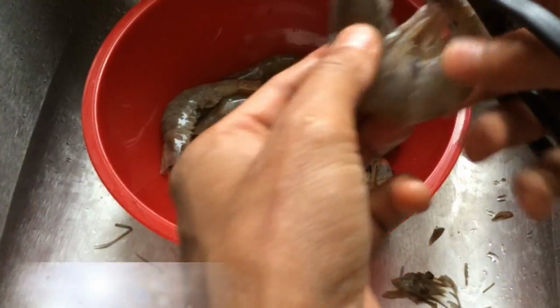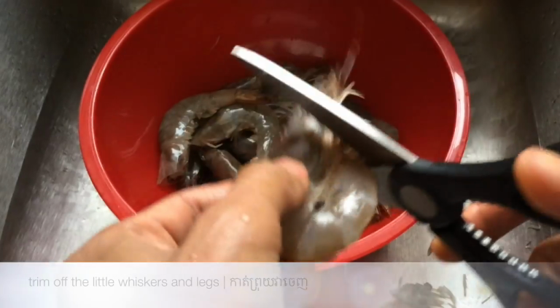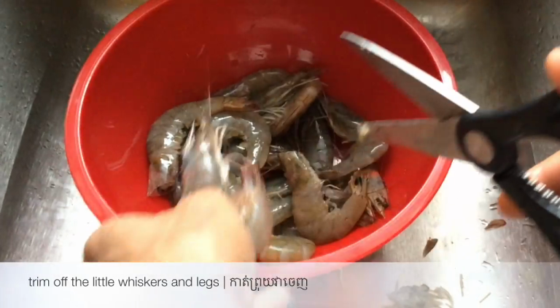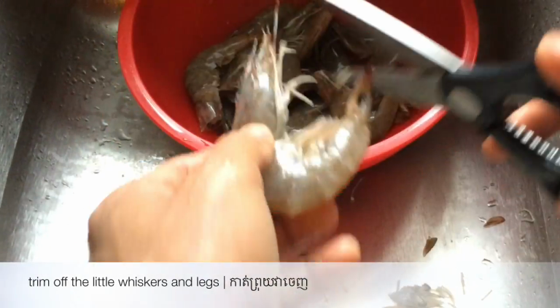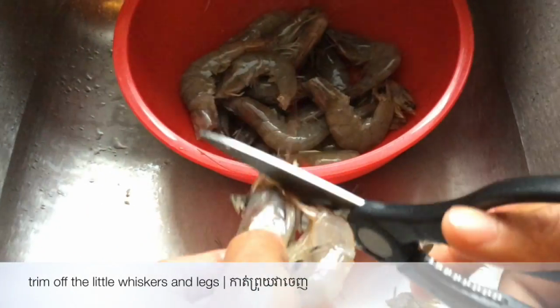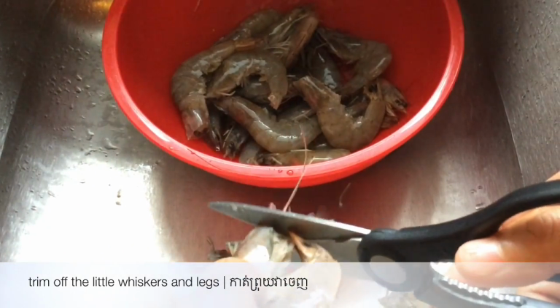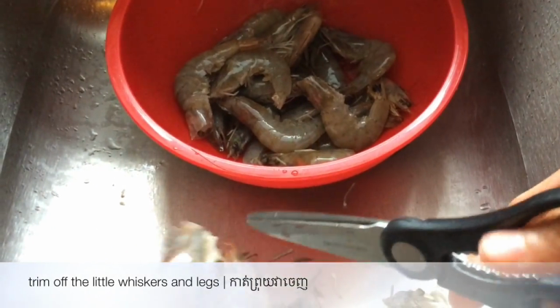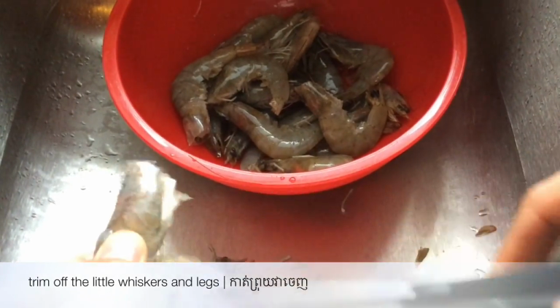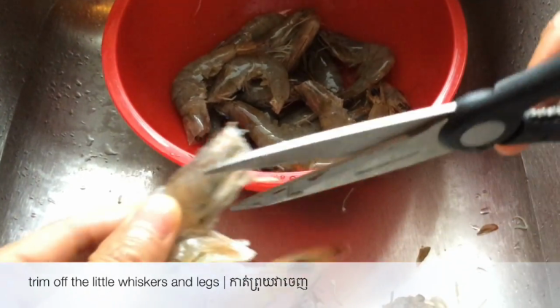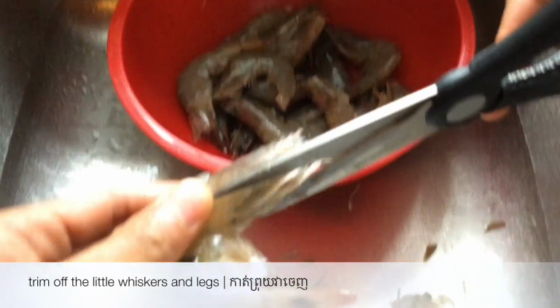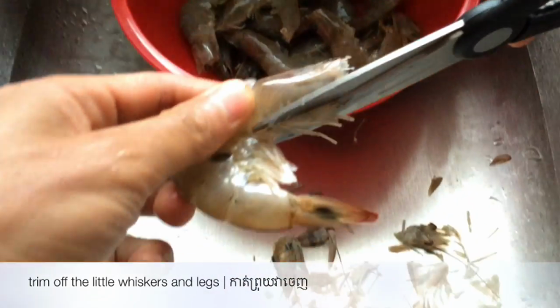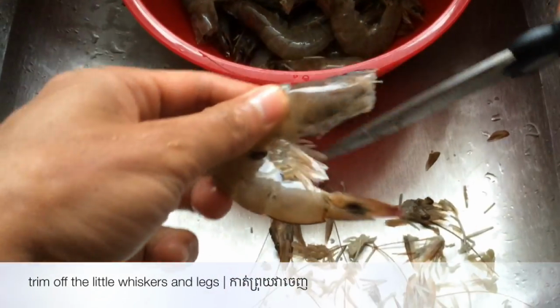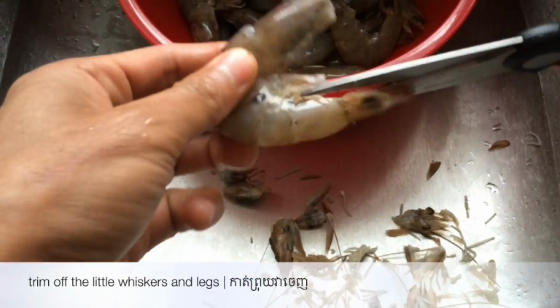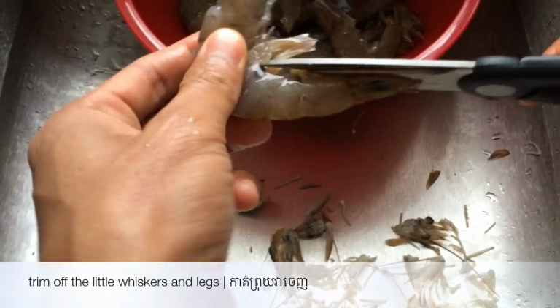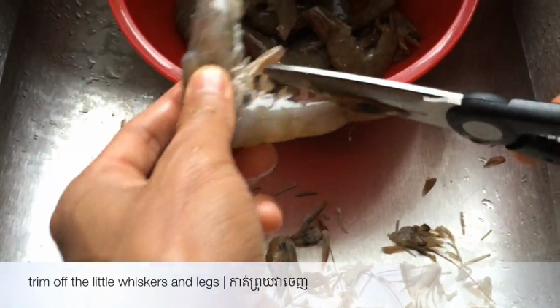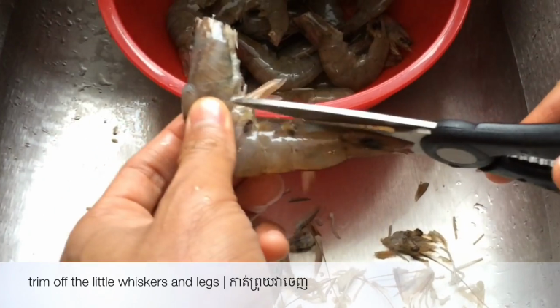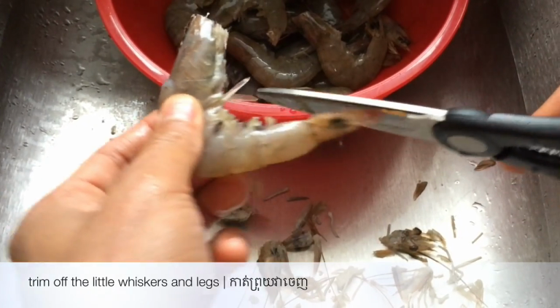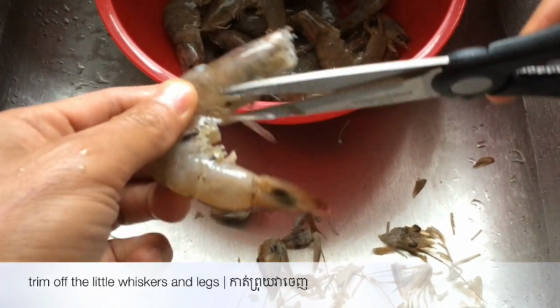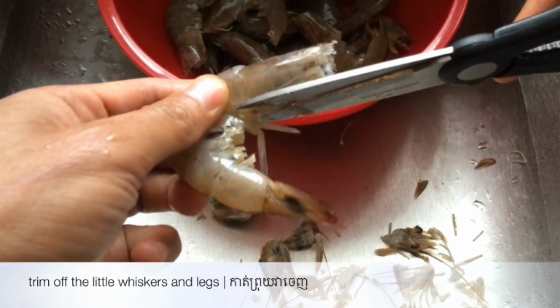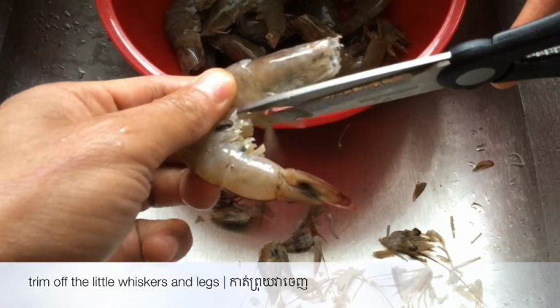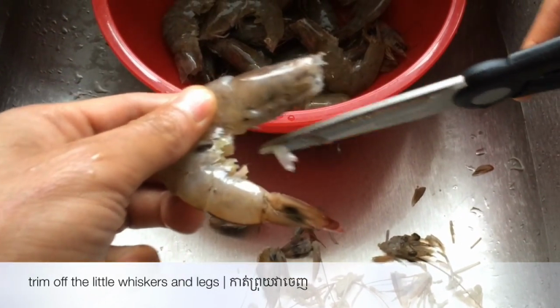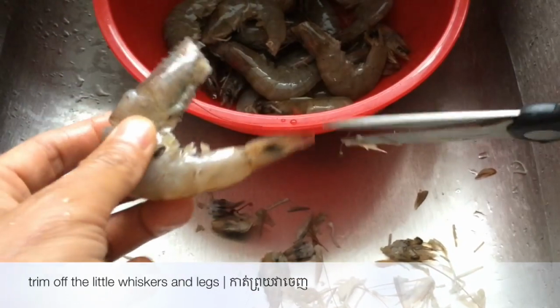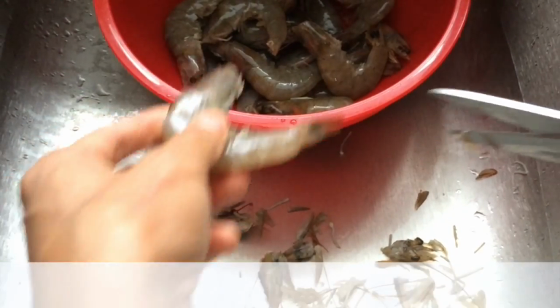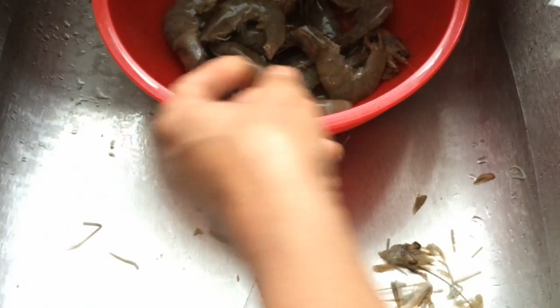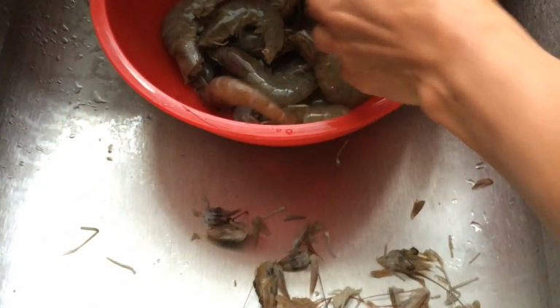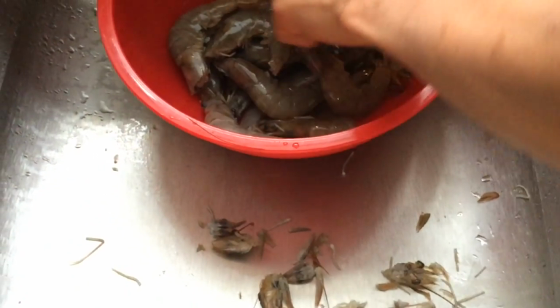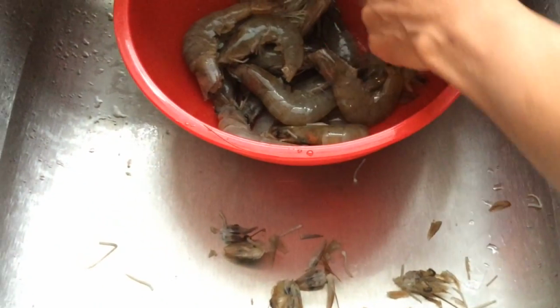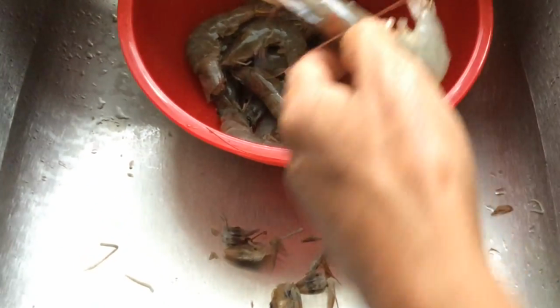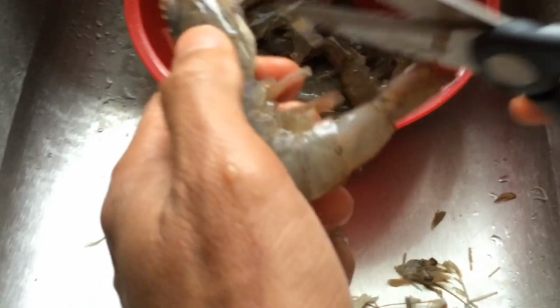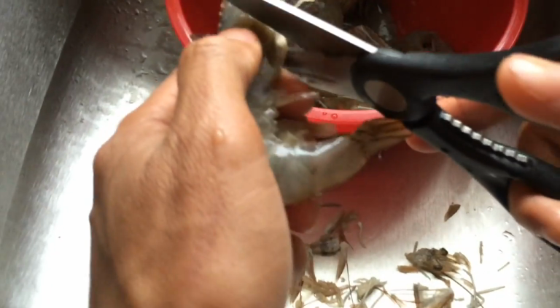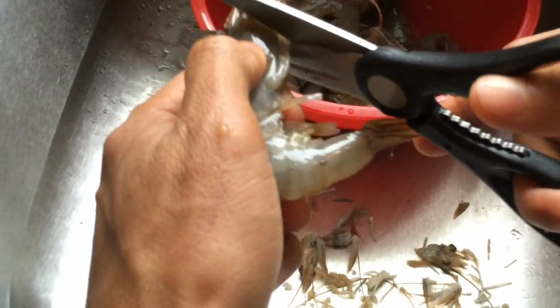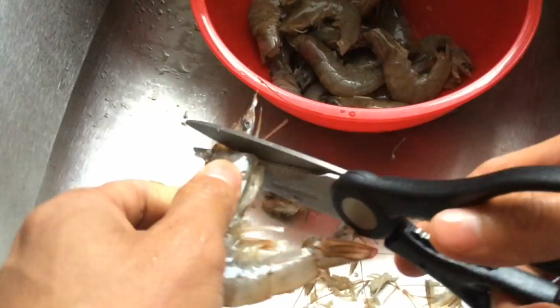First we're going to prepare the prawns by trimming off the little whiskers and legs. This will help keep the stock nice and clear and not murky. Rinse with cold water and drain them well. Set aside.